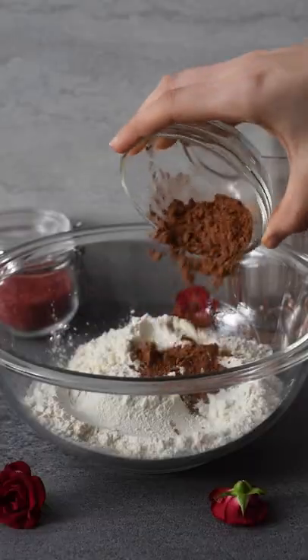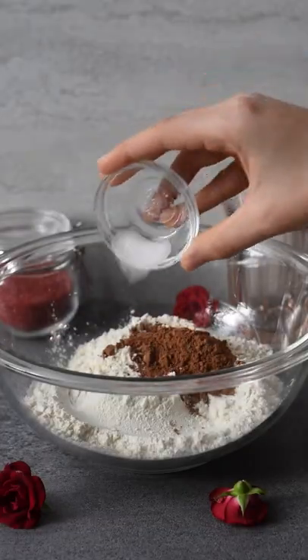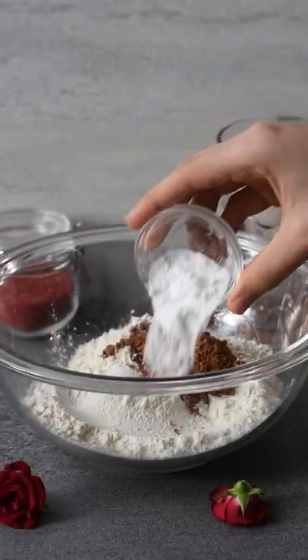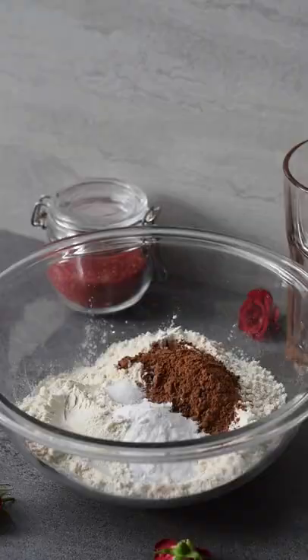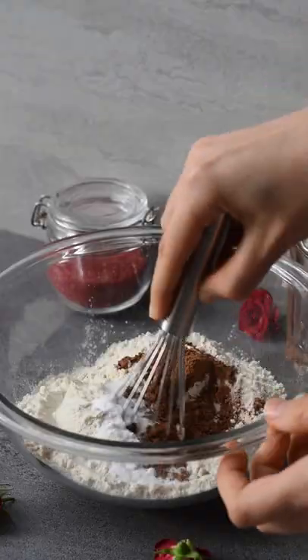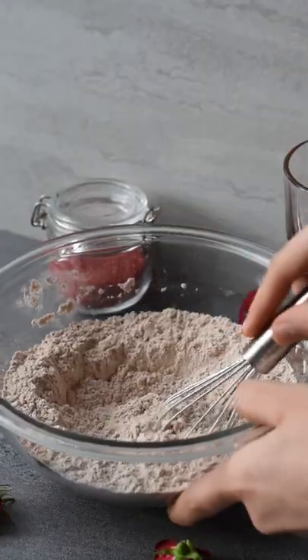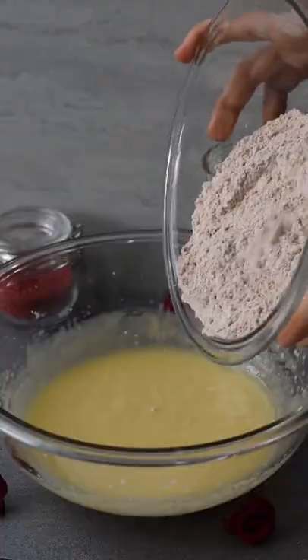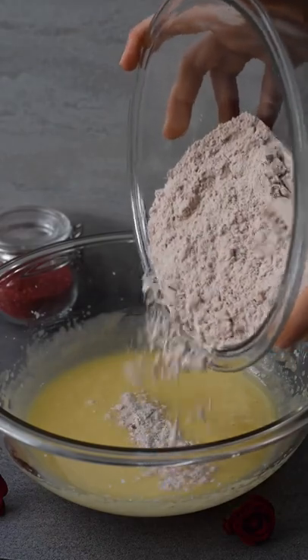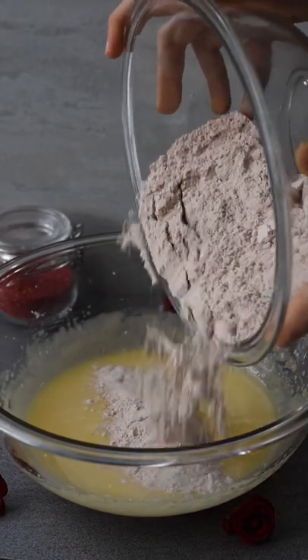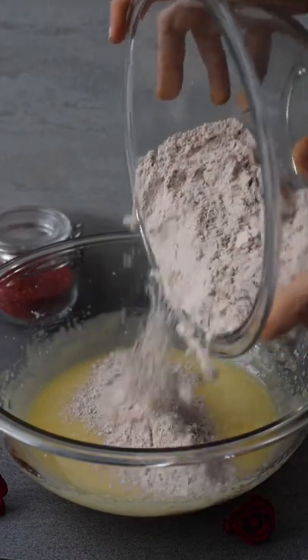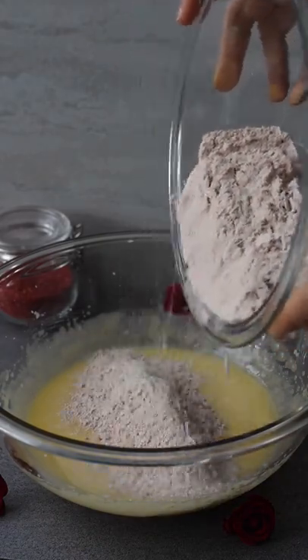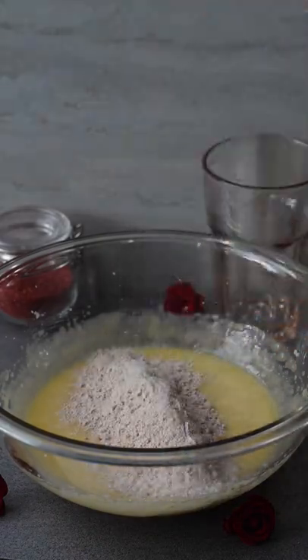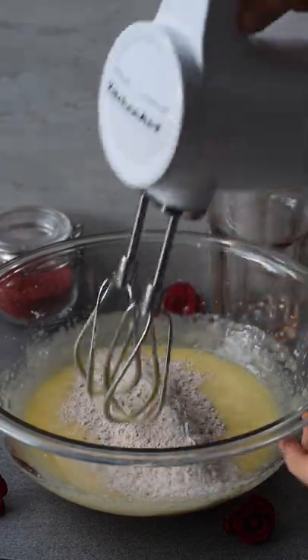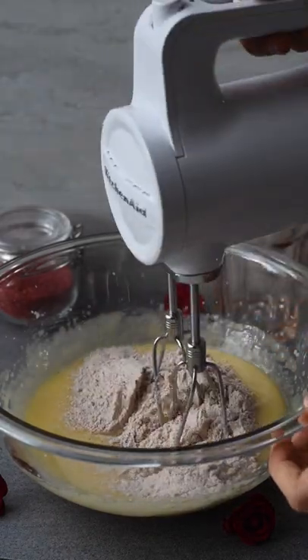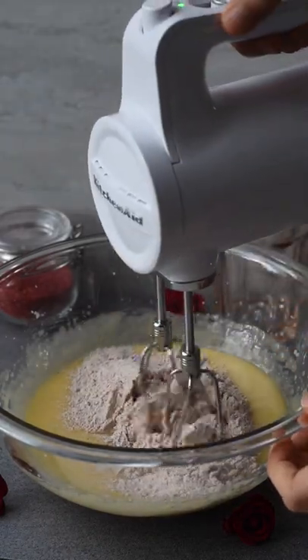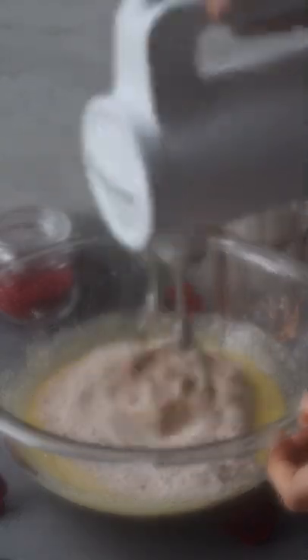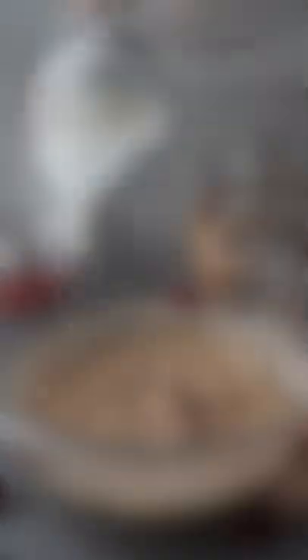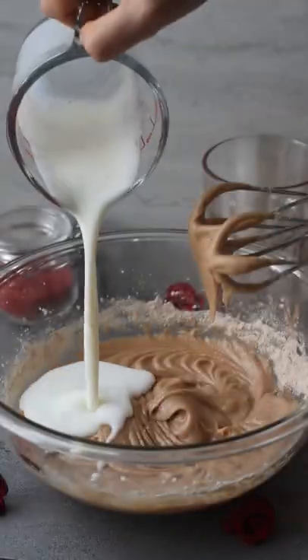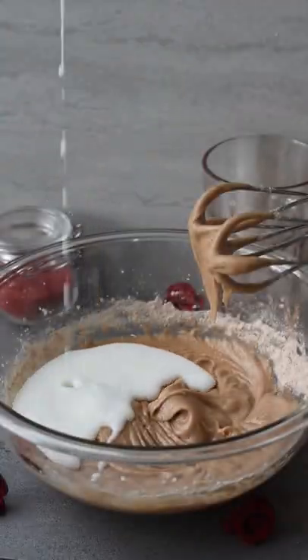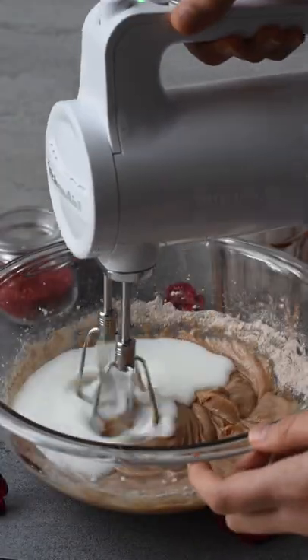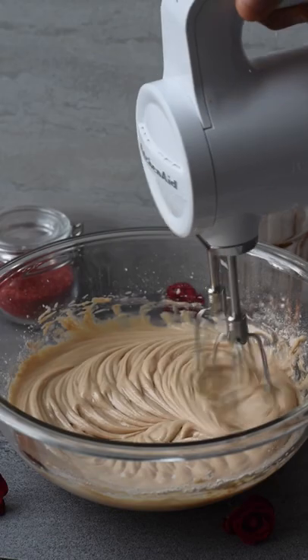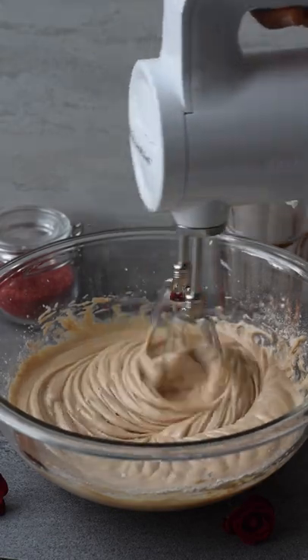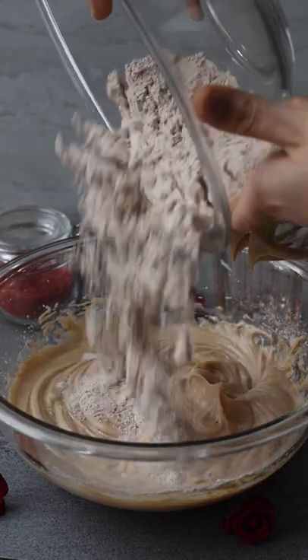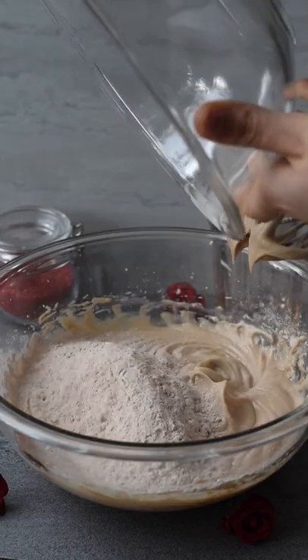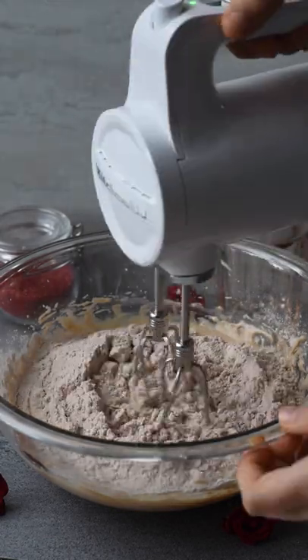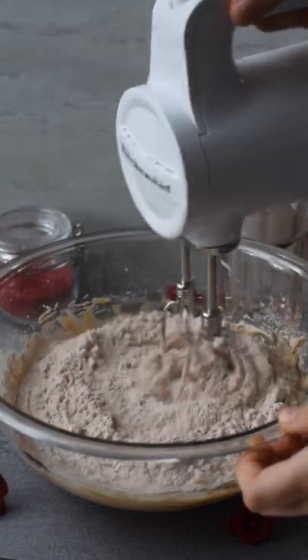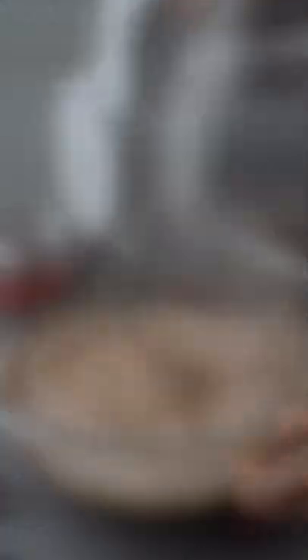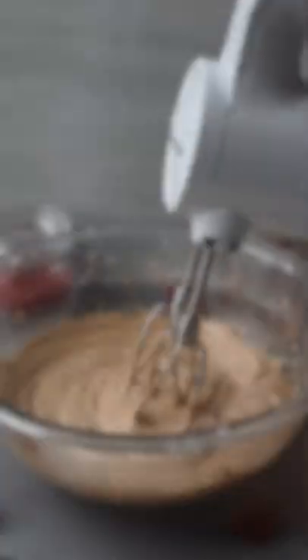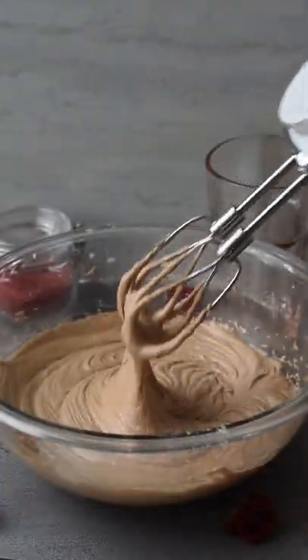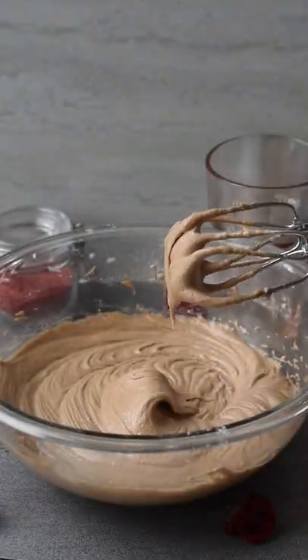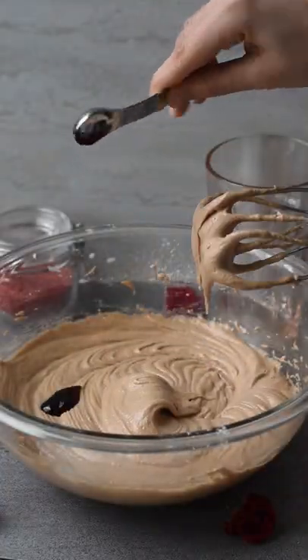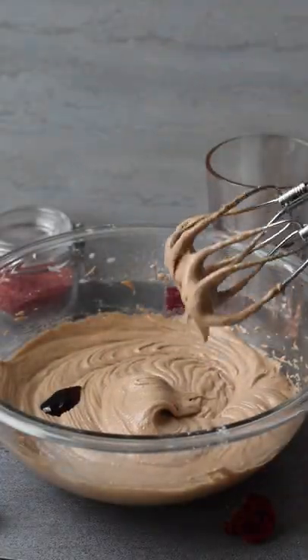In a separate bowl, whisk together your dry ingredients. Add half the dry ingredients into the wet, beat that together, then pour in the rest of the buttermilk. Finally, add in the rest of the dry mixture and beat until combined. Add in one and a half teaspoons of red gel food coloring.